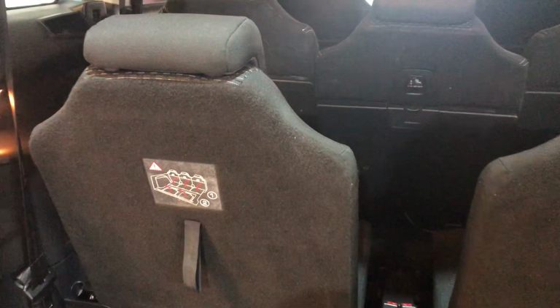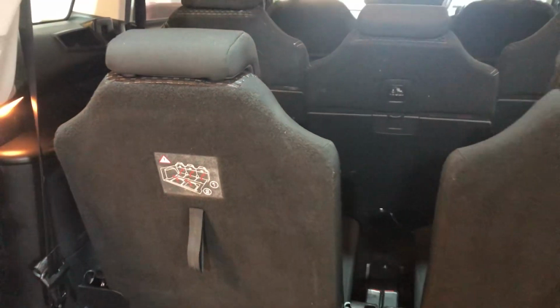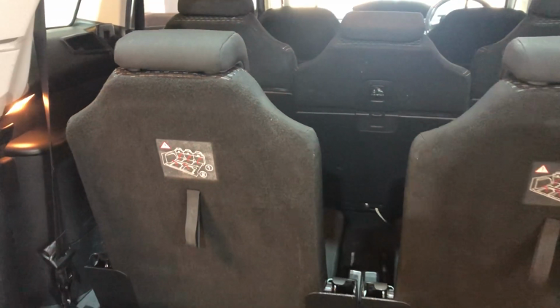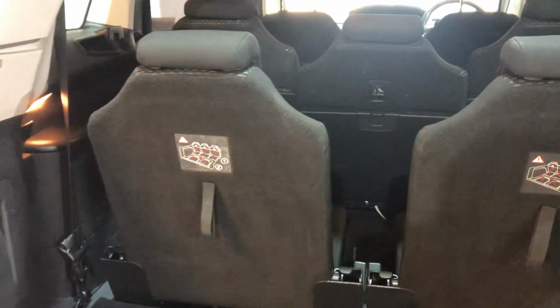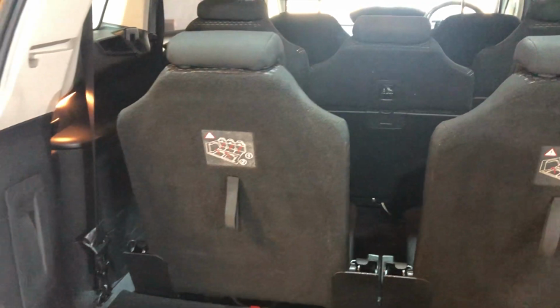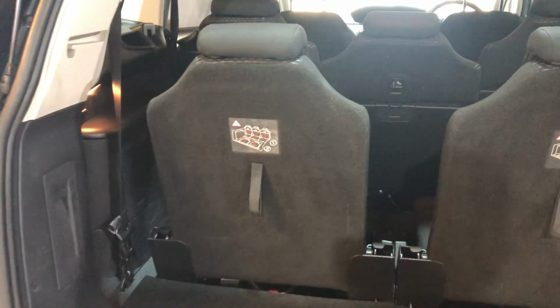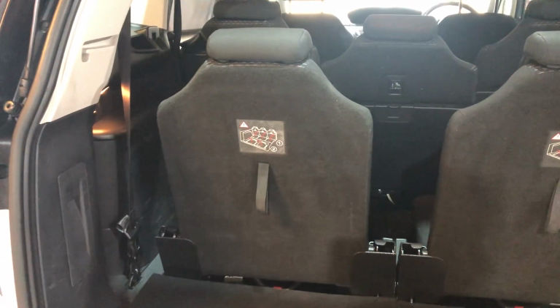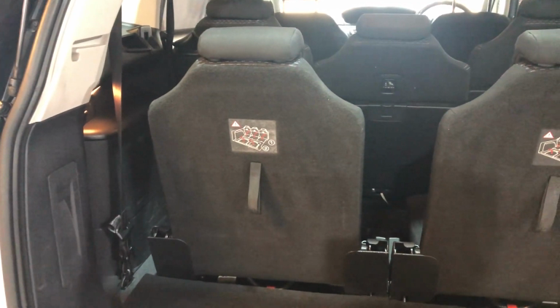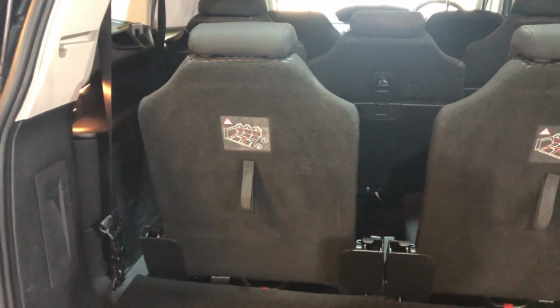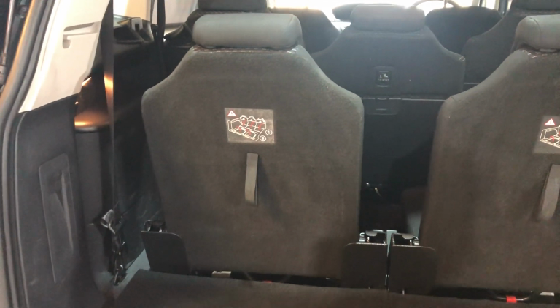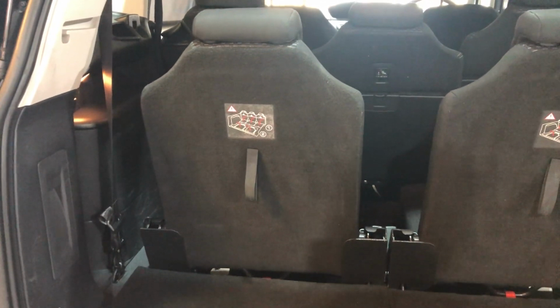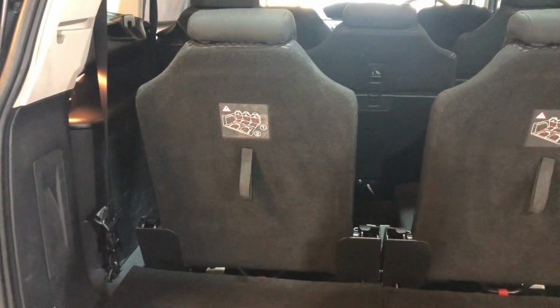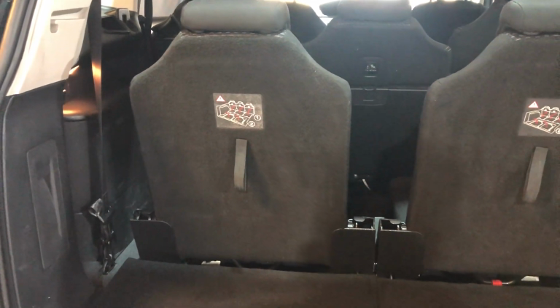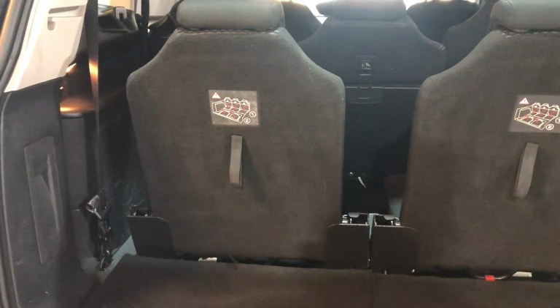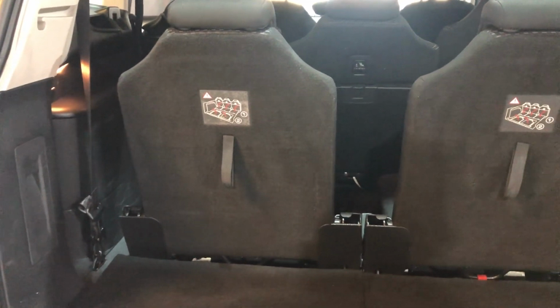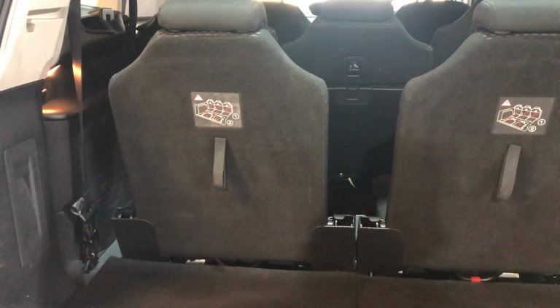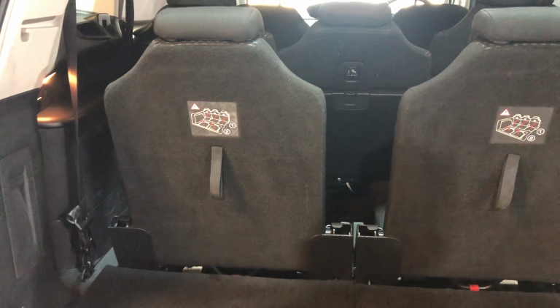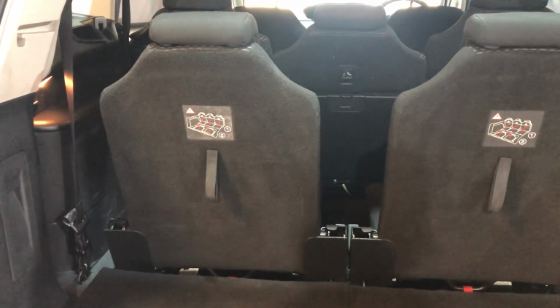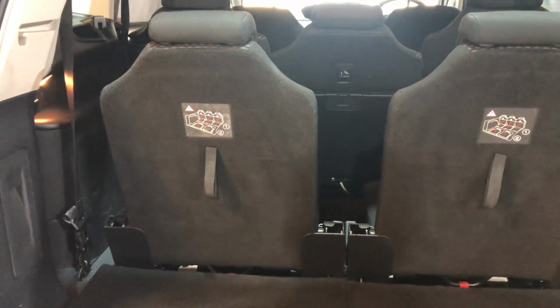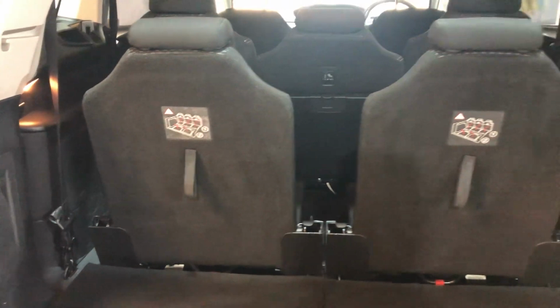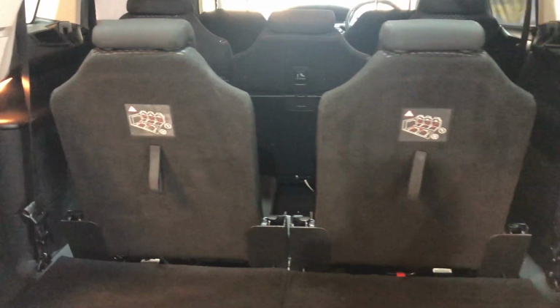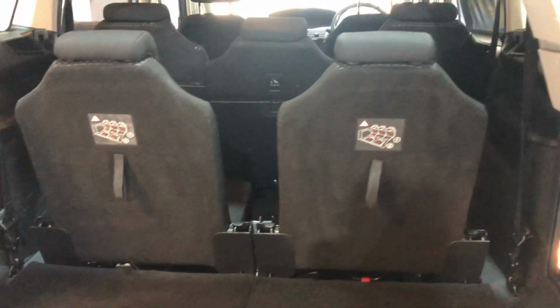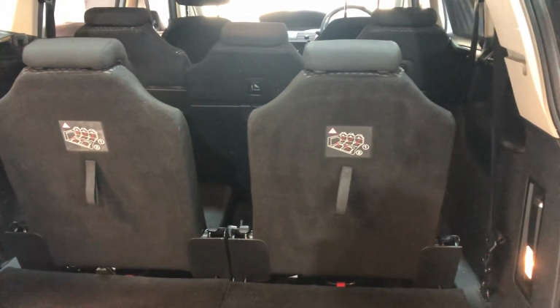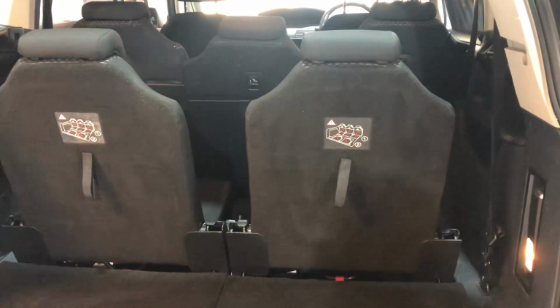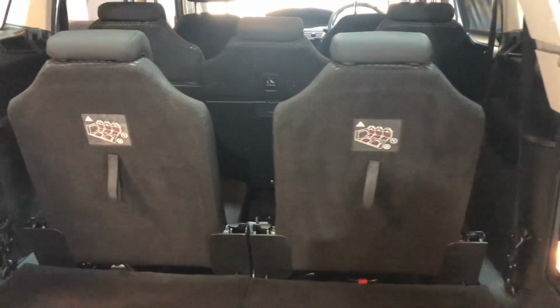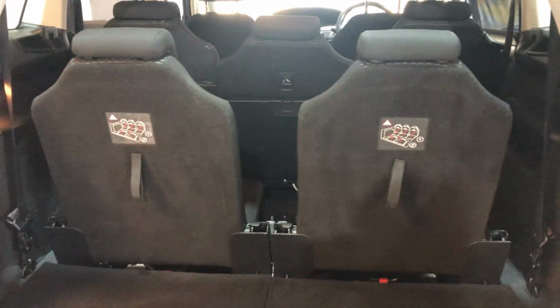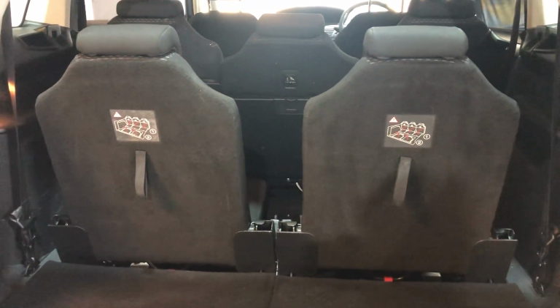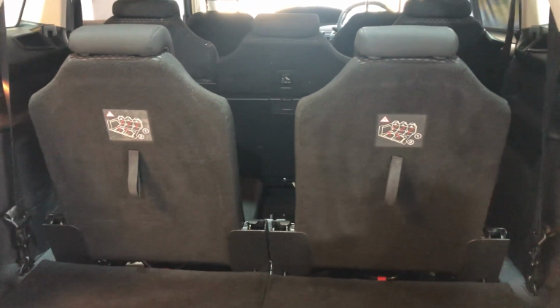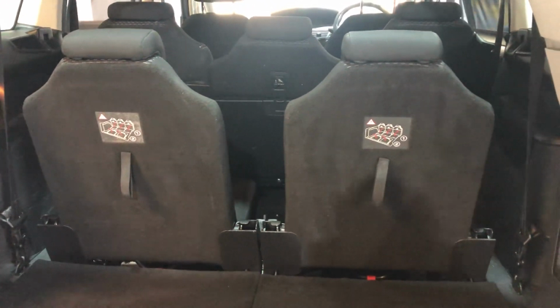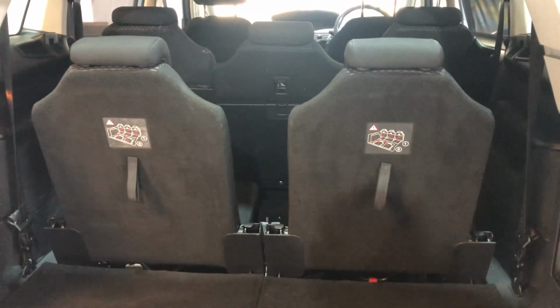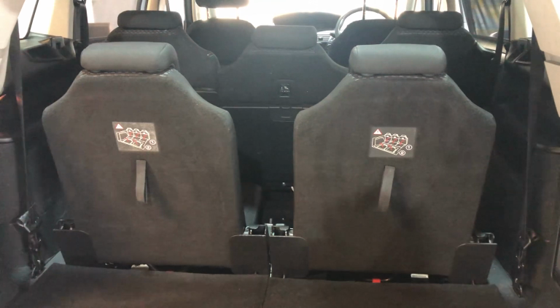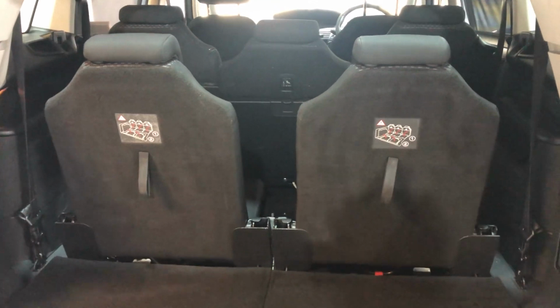An MPV is what it is — it's a multi-purpose vehicle — so you are going to be restricted as regards luggage in the rear. But if you're not carrying seven passengers, you would drop down the two rear seats and you've got an enormous cargo area. It's a very practical car.